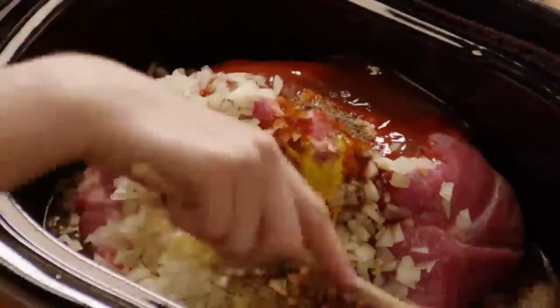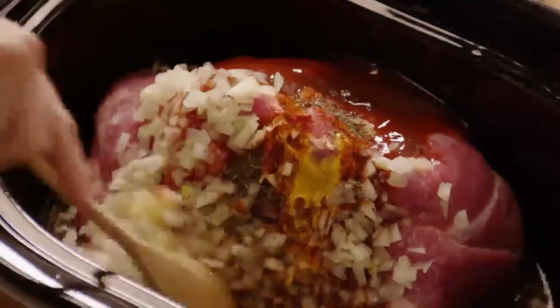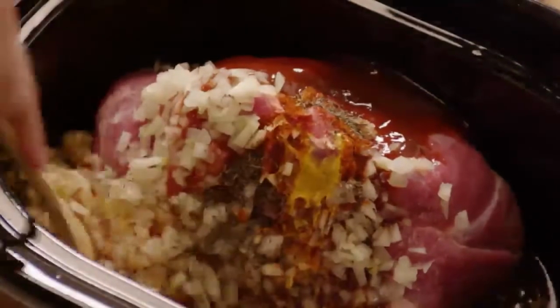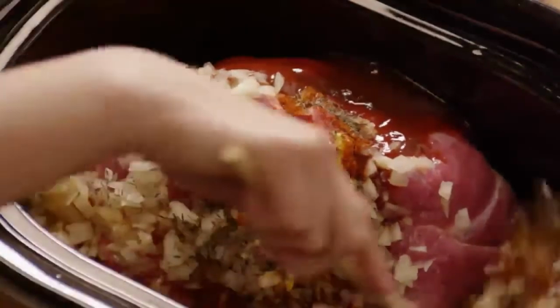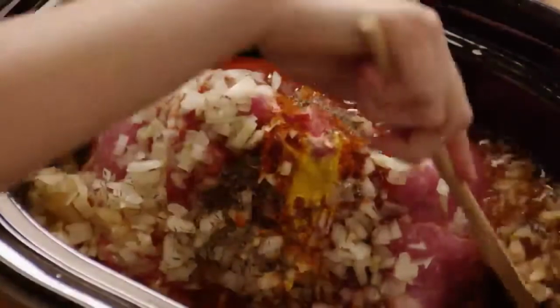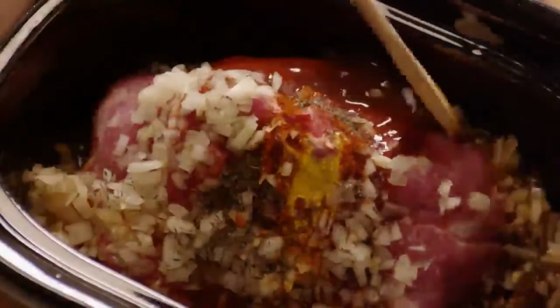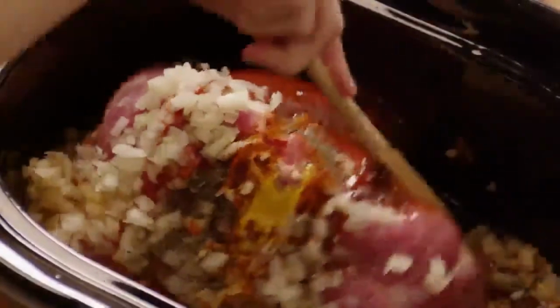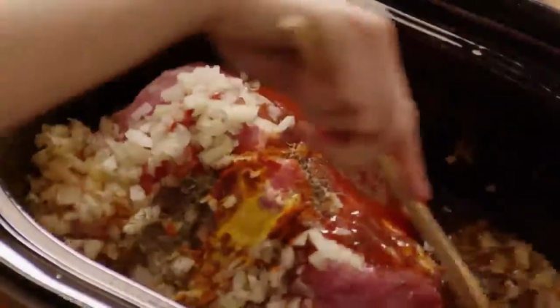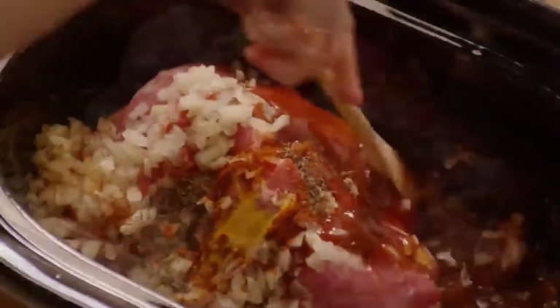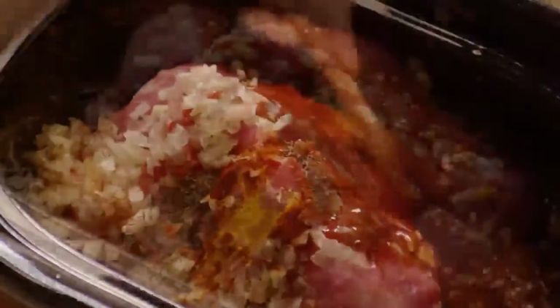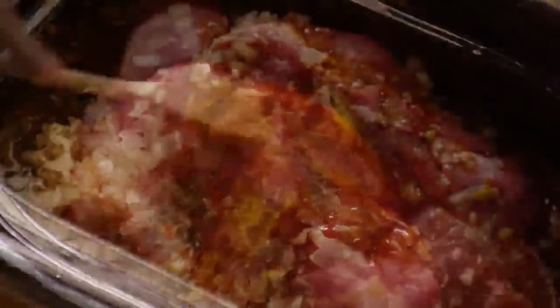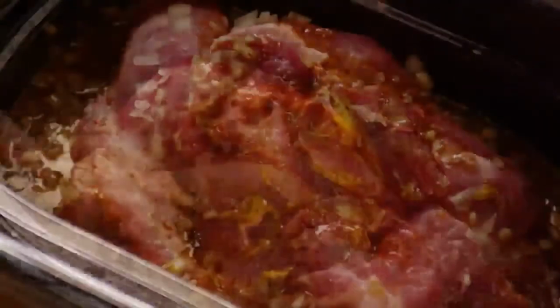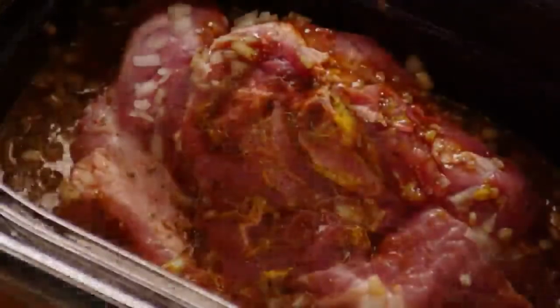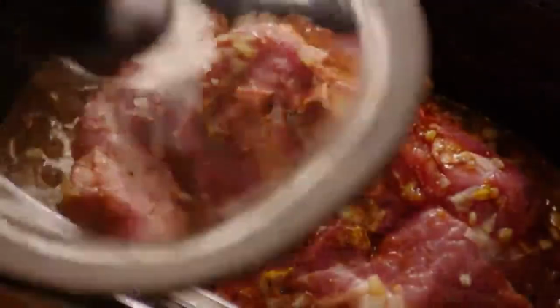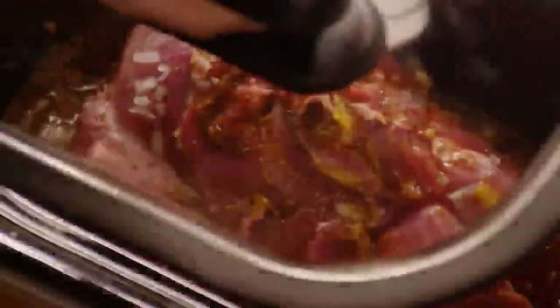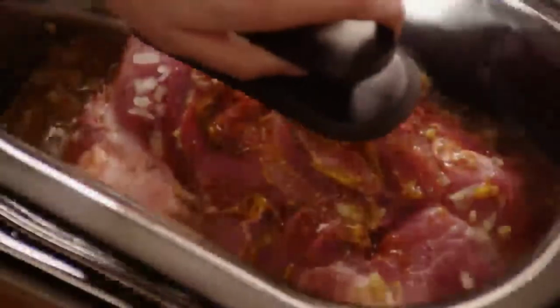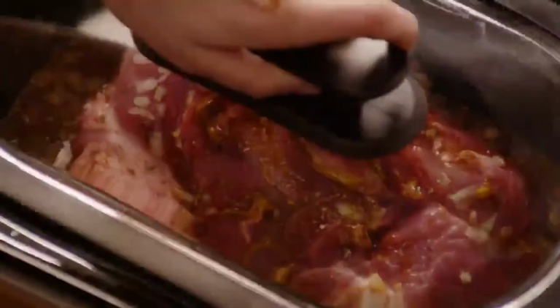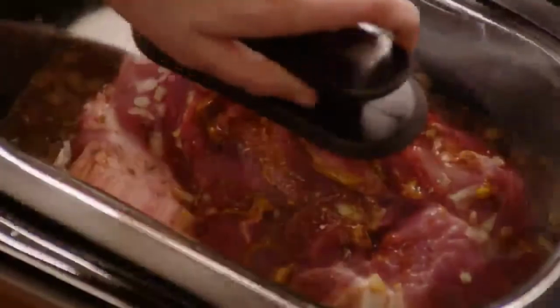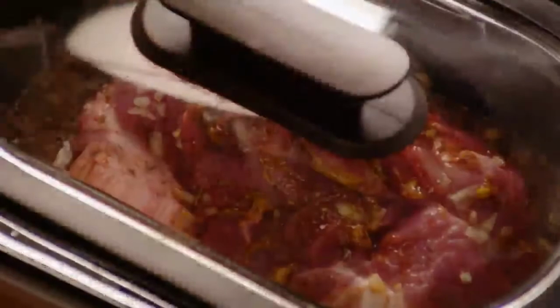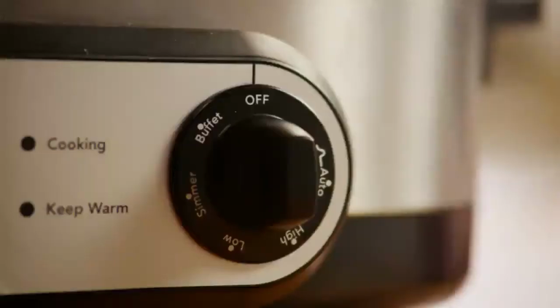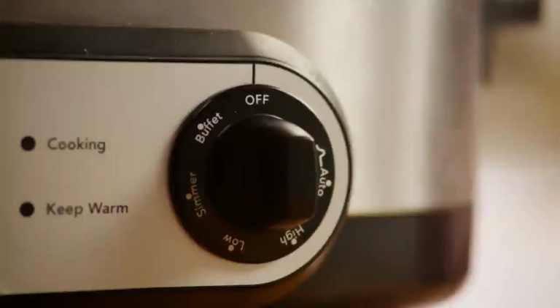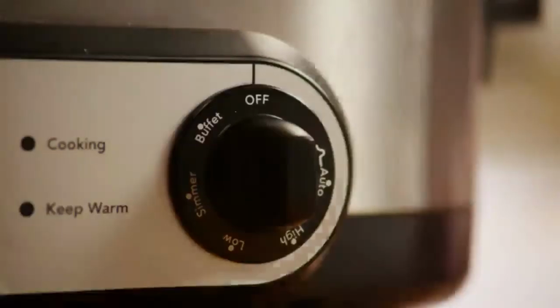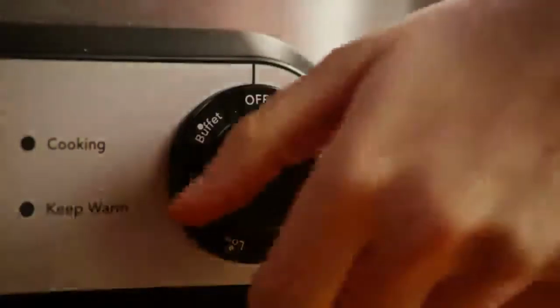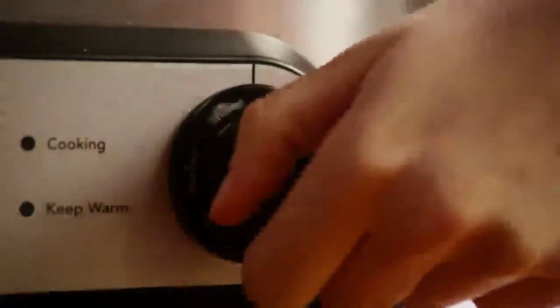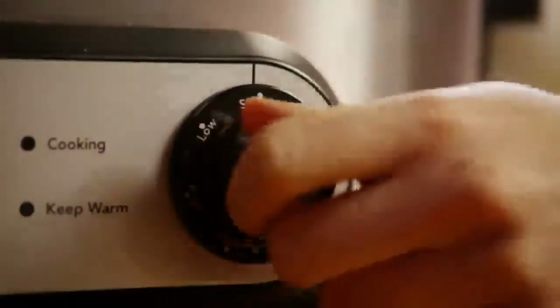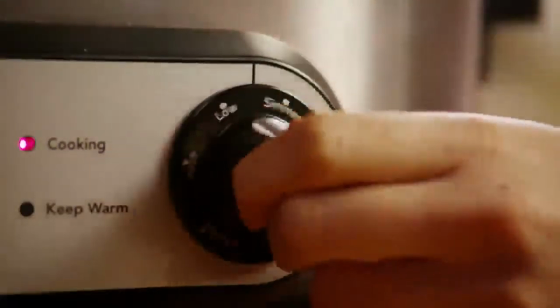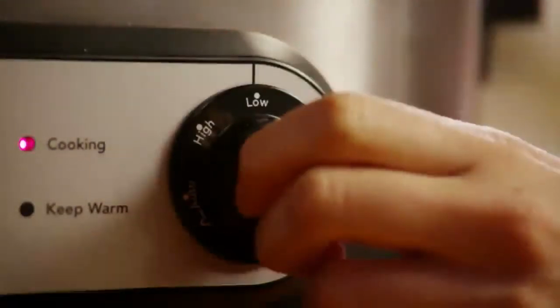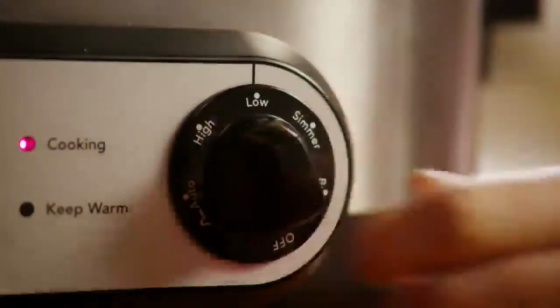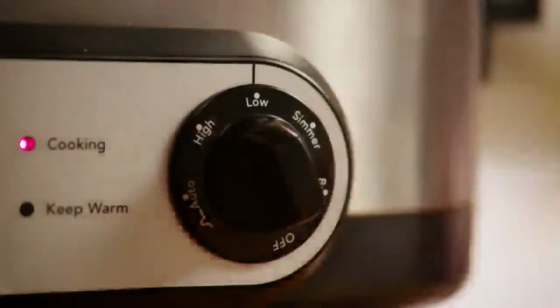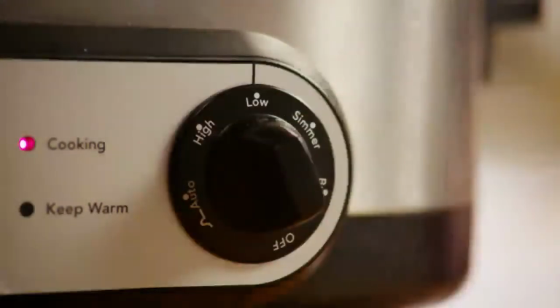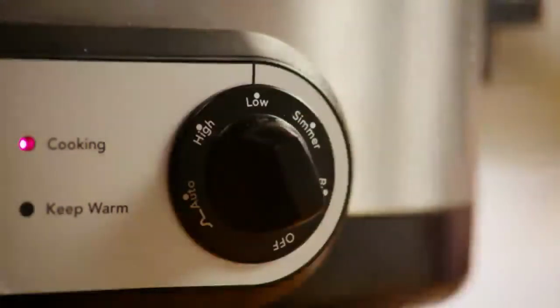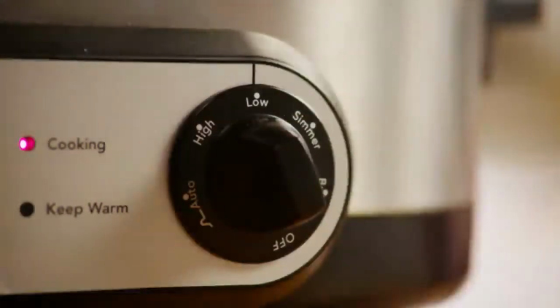Stir the ingredients to mix everything together well. Cover the slow cooker and cook the pork on high for five to six hours, or up to eight hours on low, until the roast shreds easily with a fork.